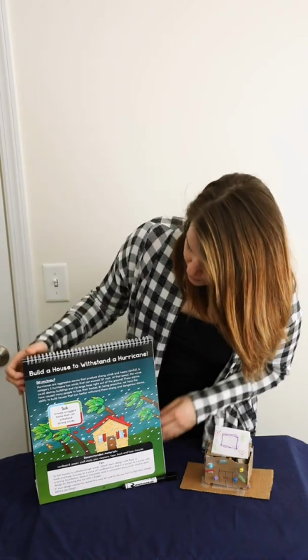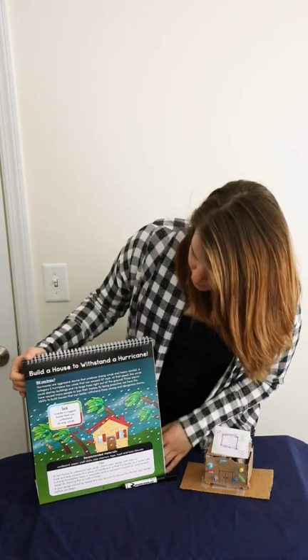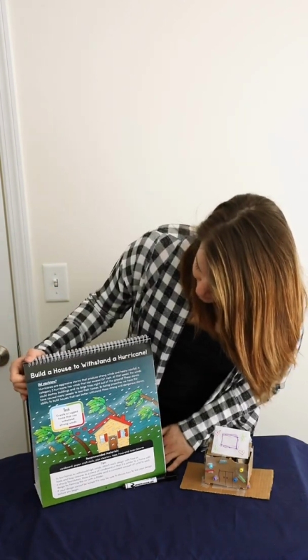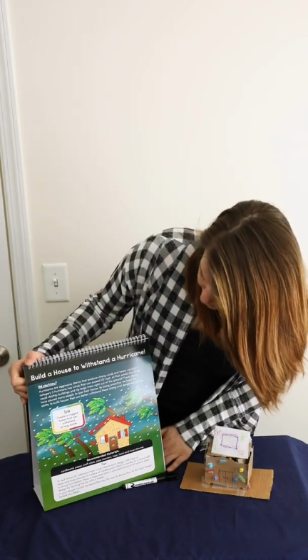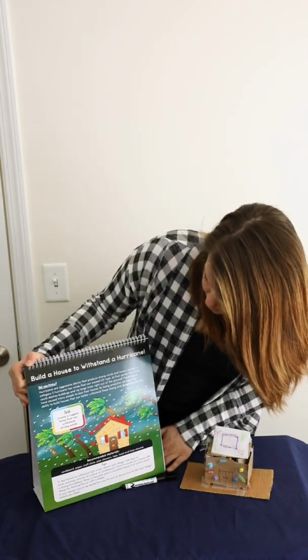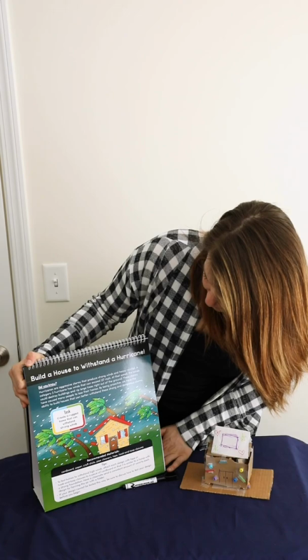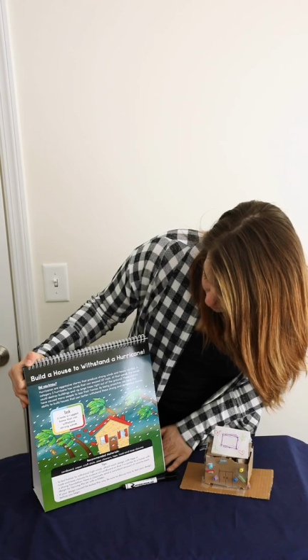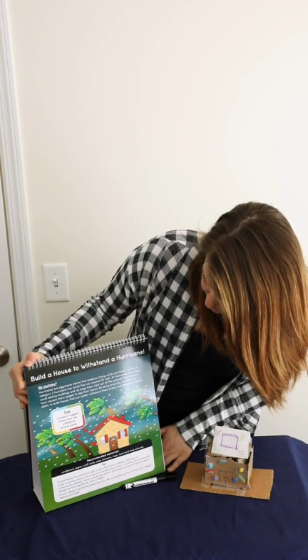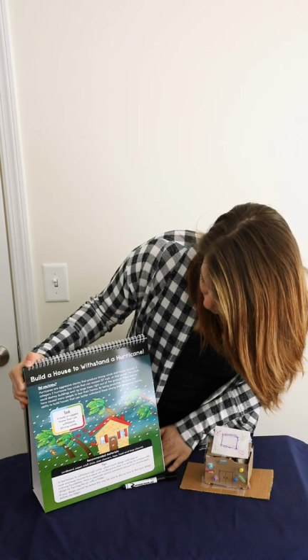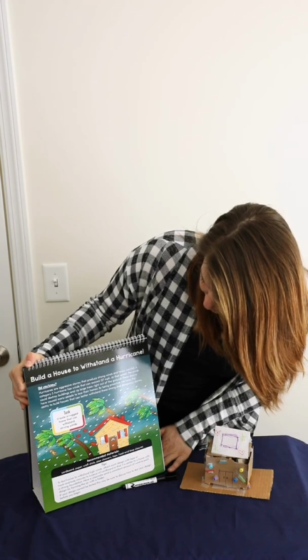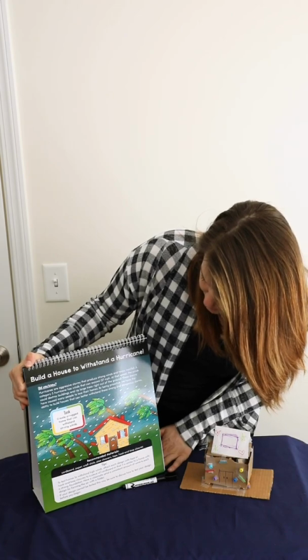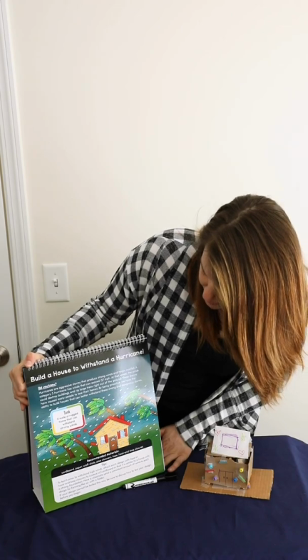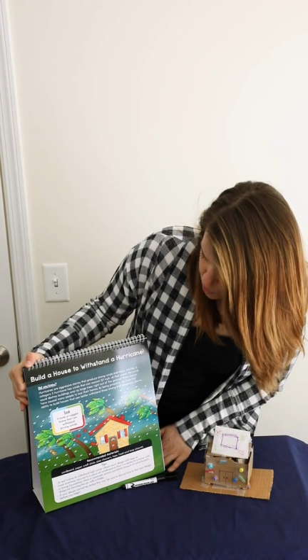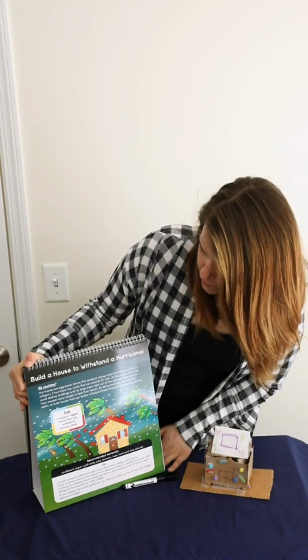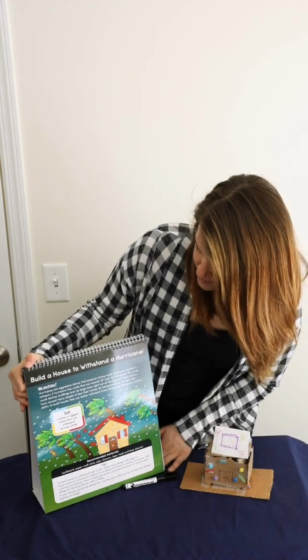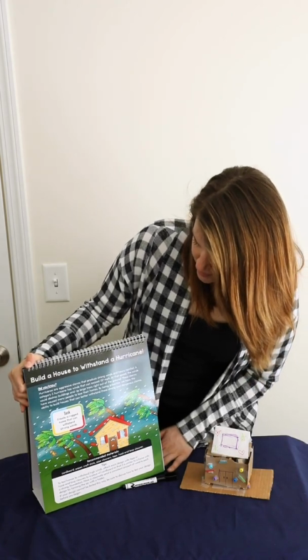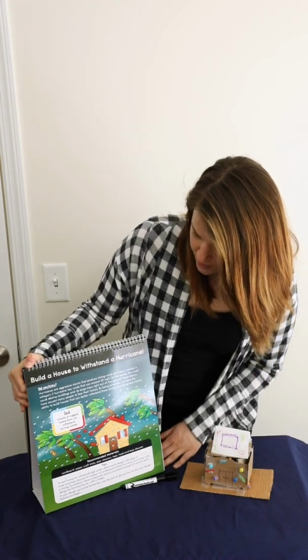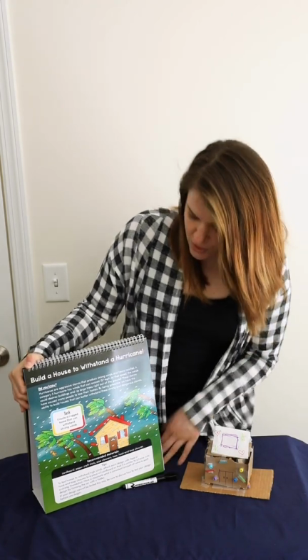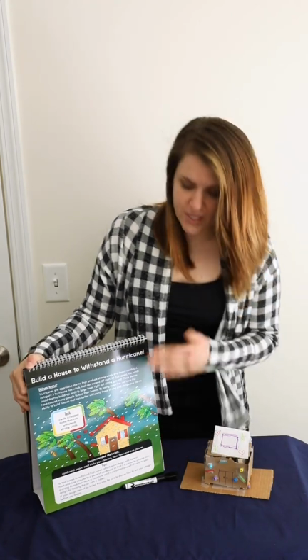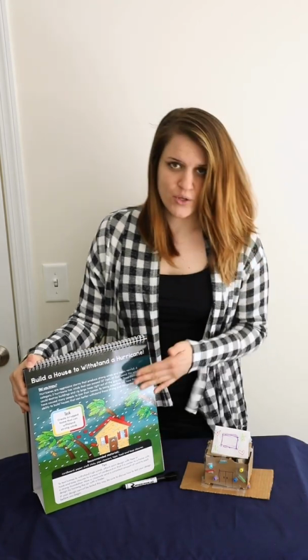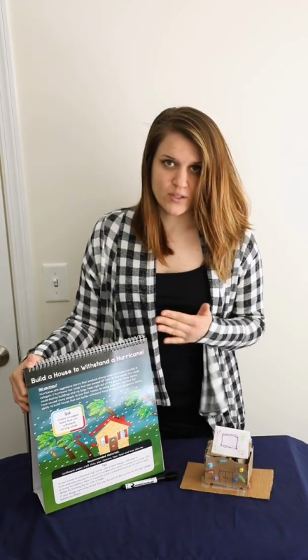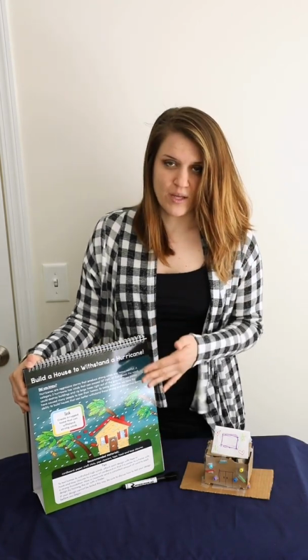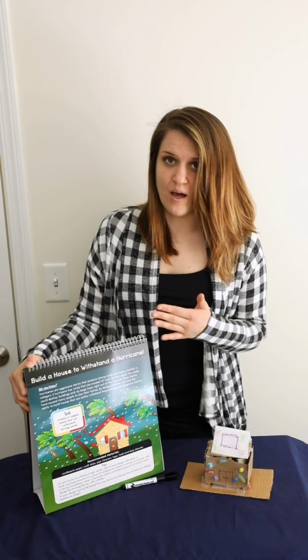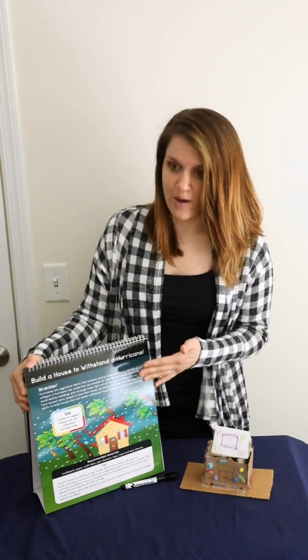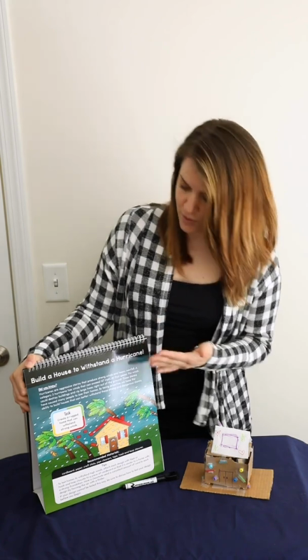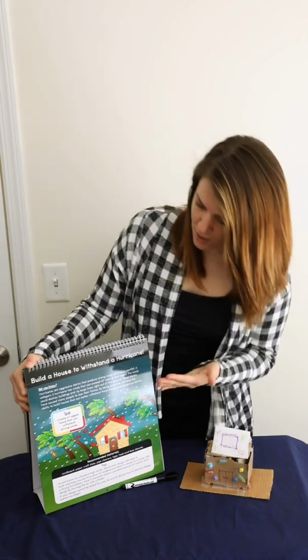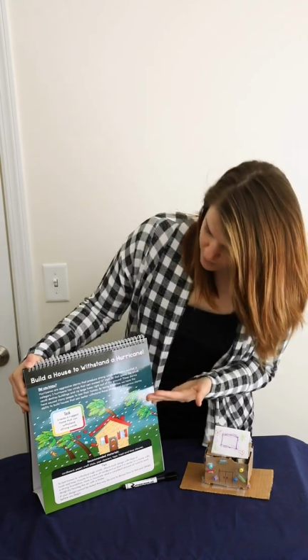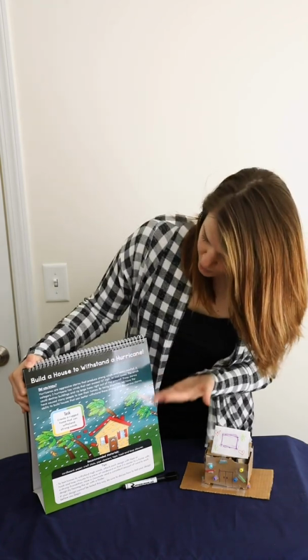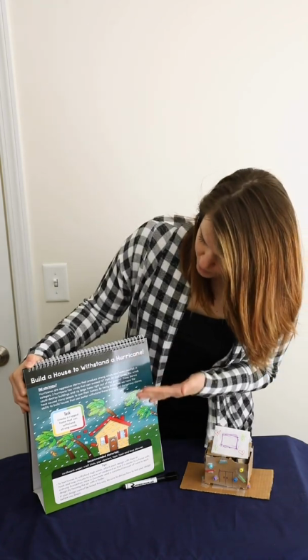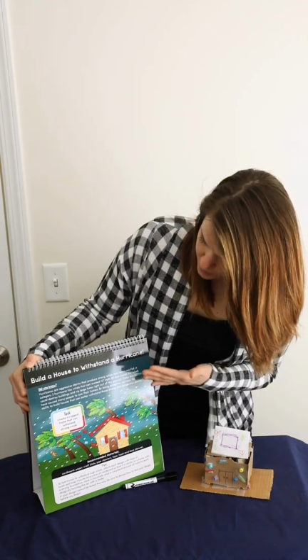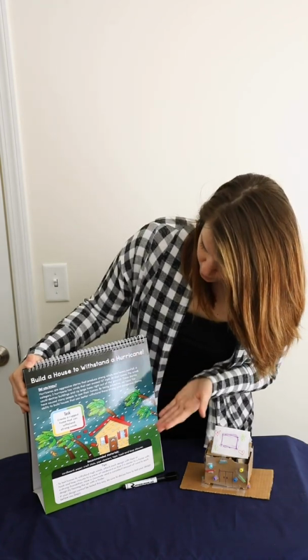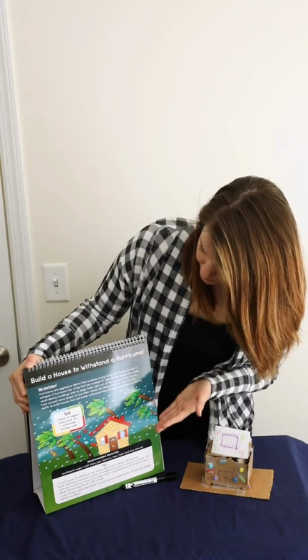Our task today is to create a rugged home that can withstand strong winds. I'm going to tell you a little bit about homes and hurricanes.